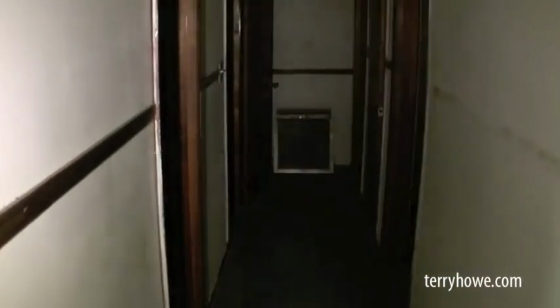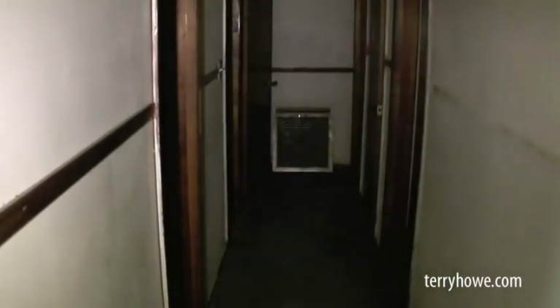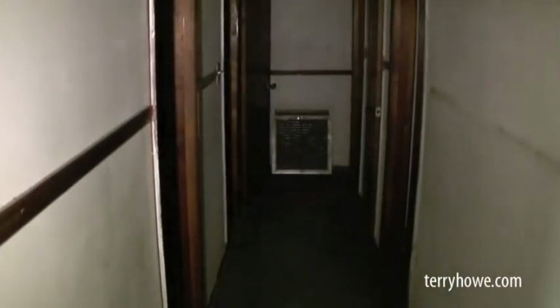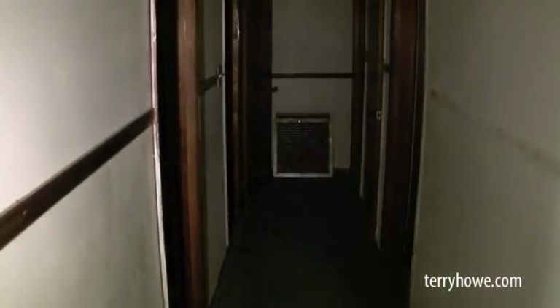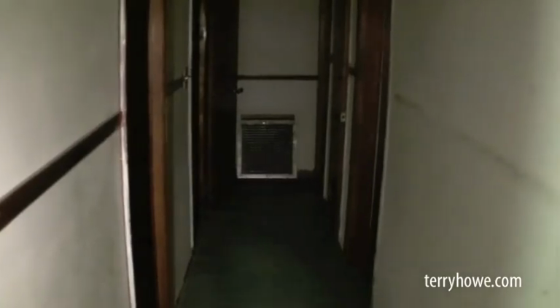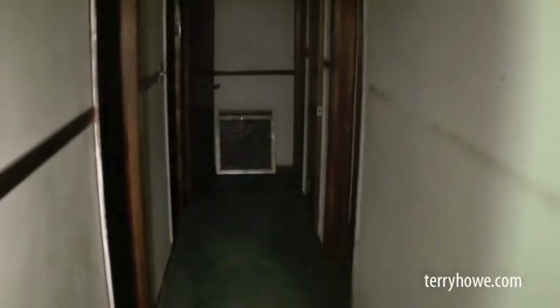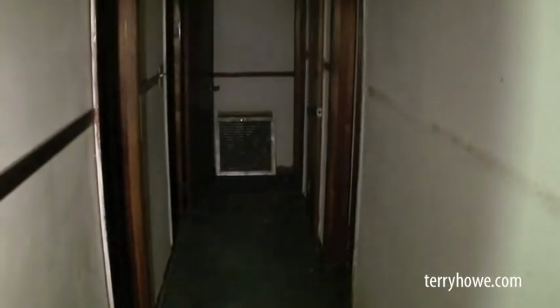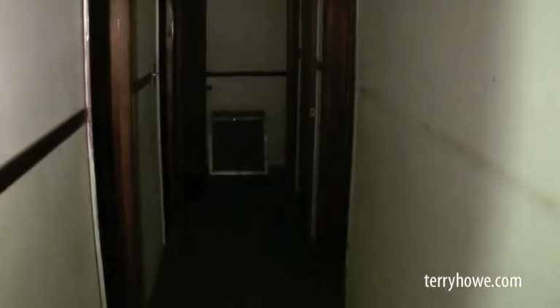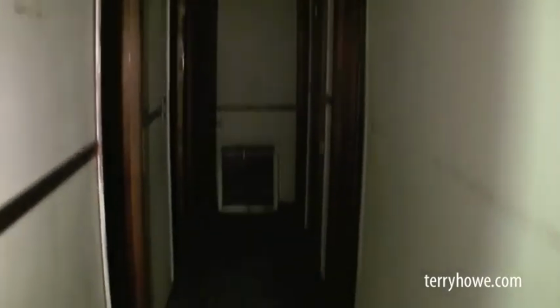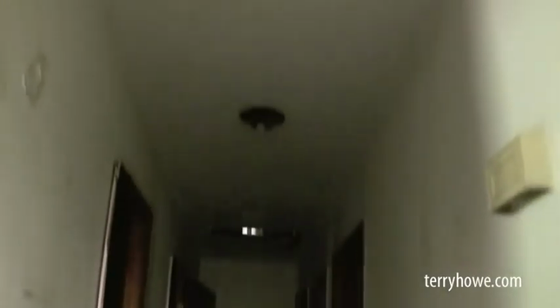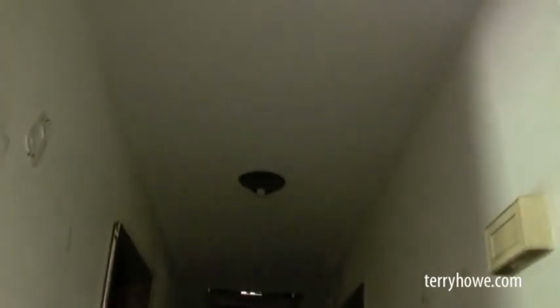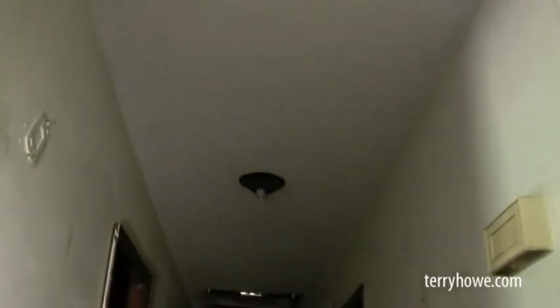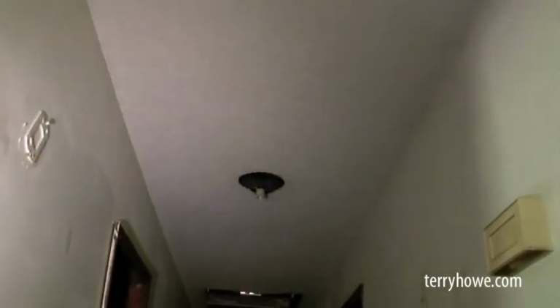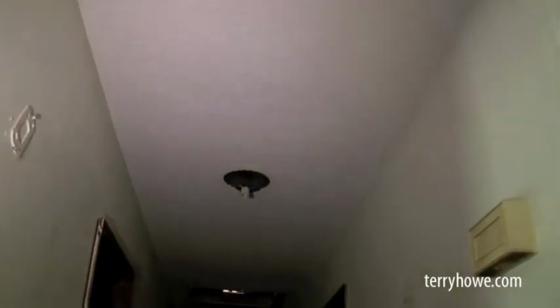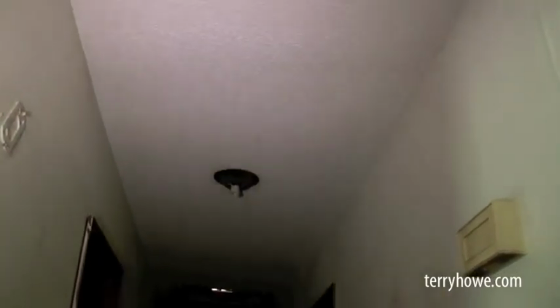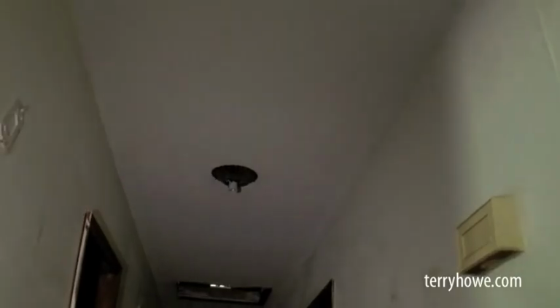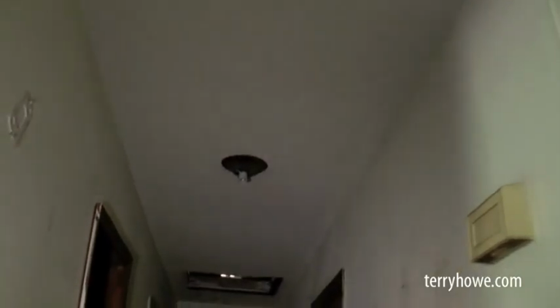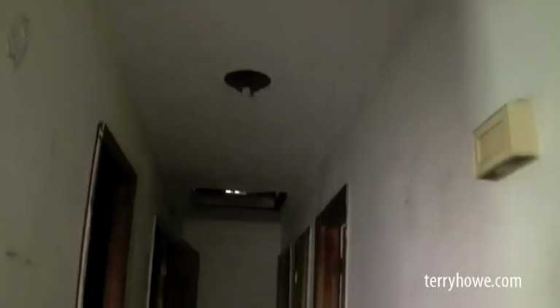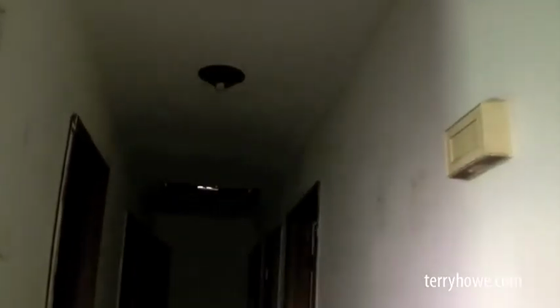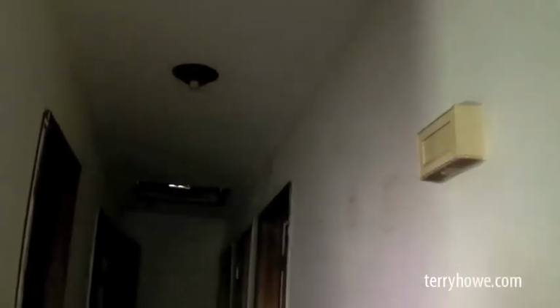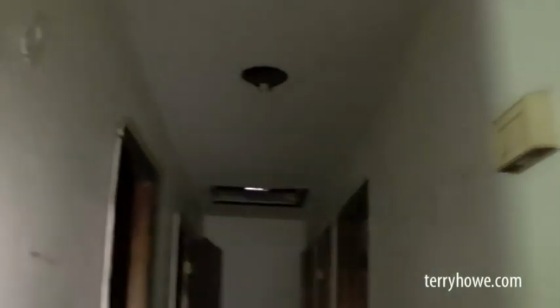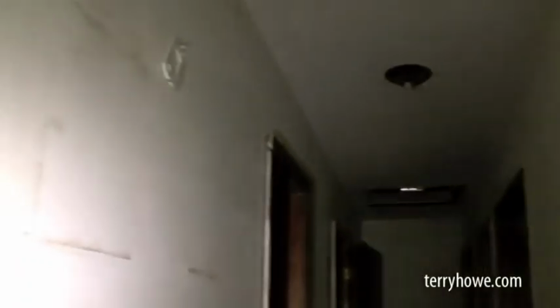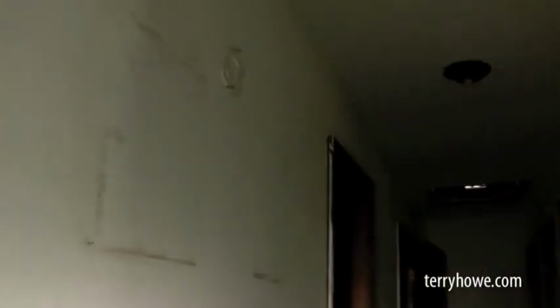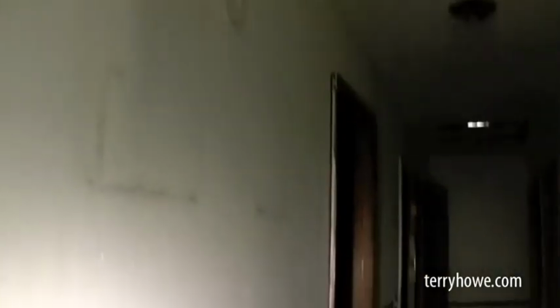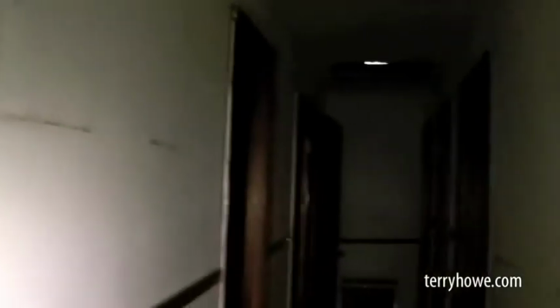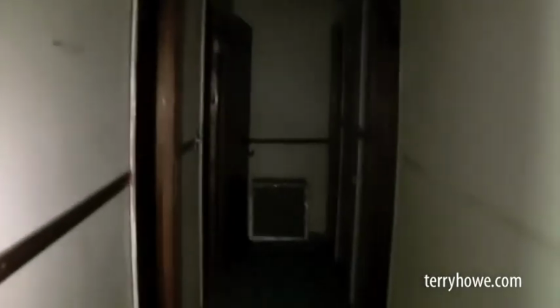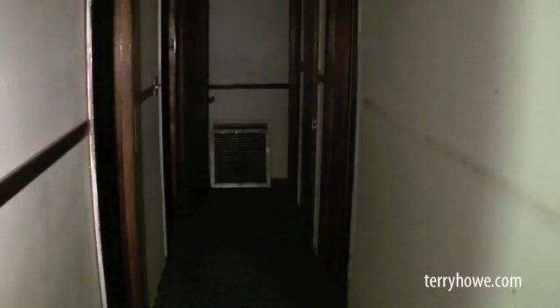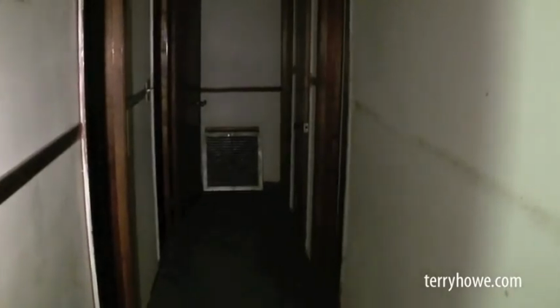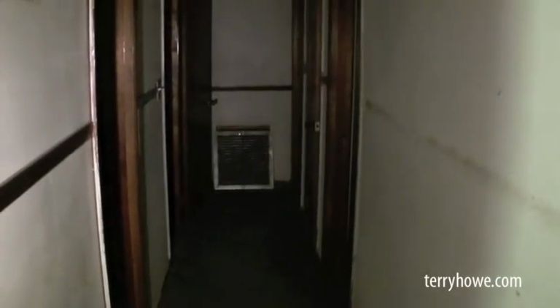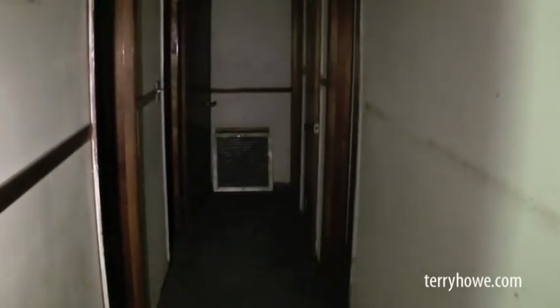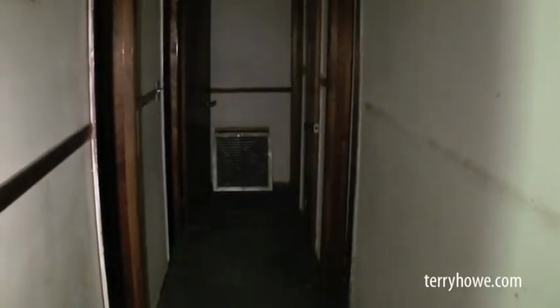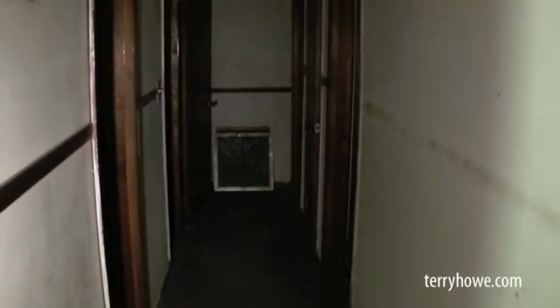Now I'm heading down the hallway. As far as I can see in here, the ceiling looks good. The walls just need to be prepped for paint. We'll take it a door at a time.